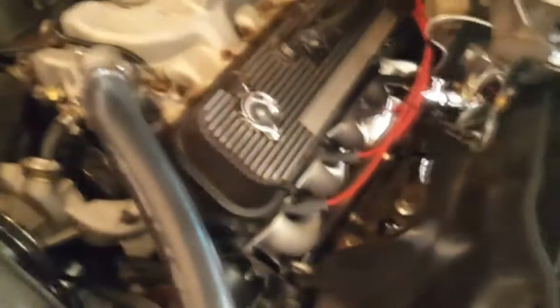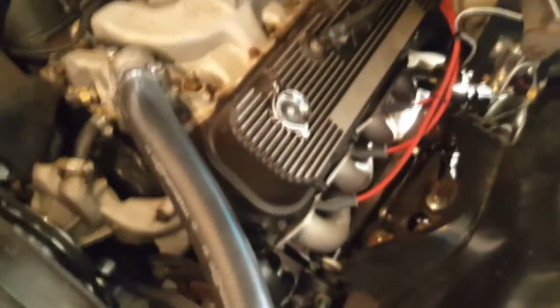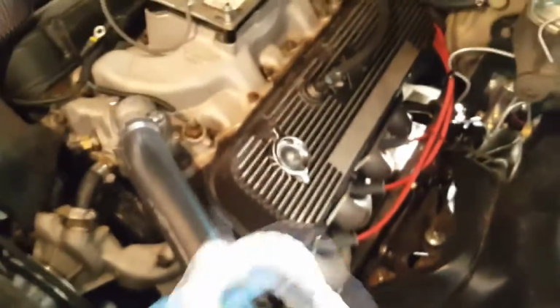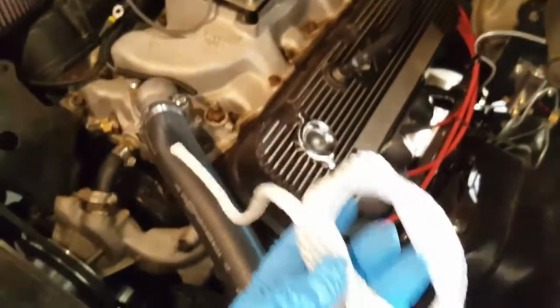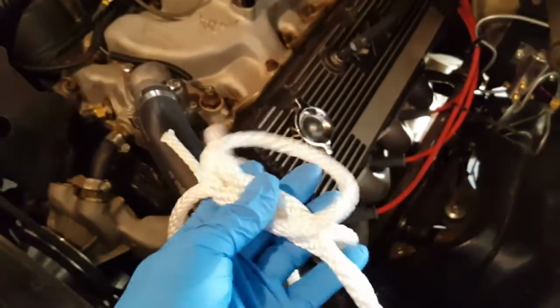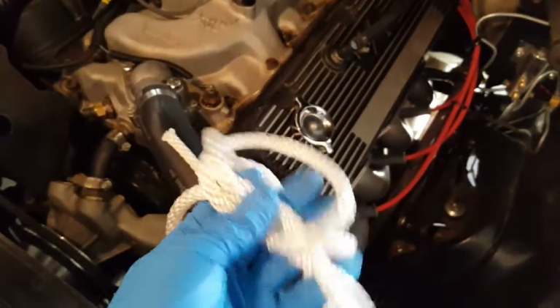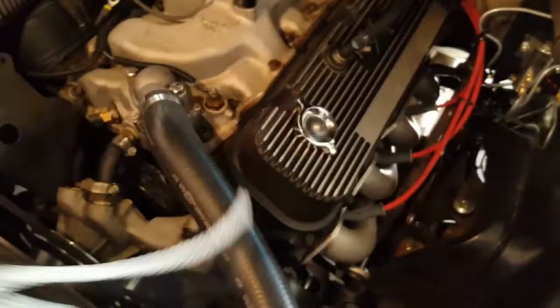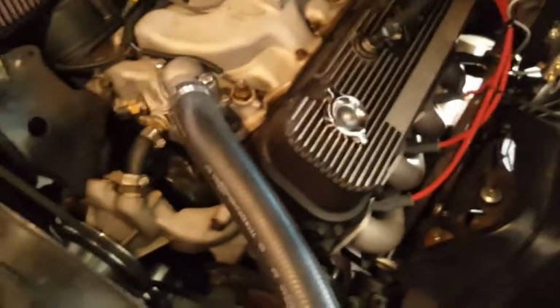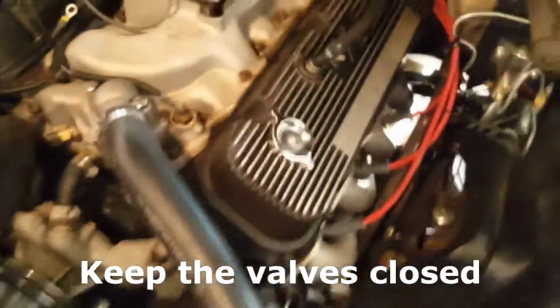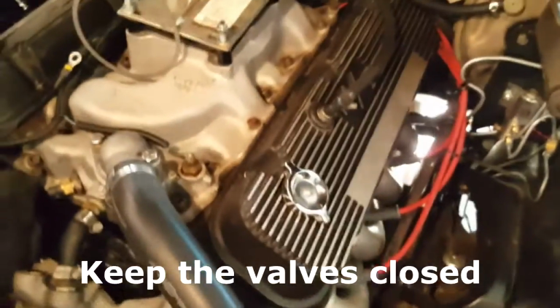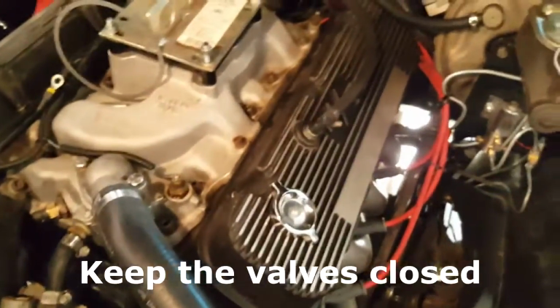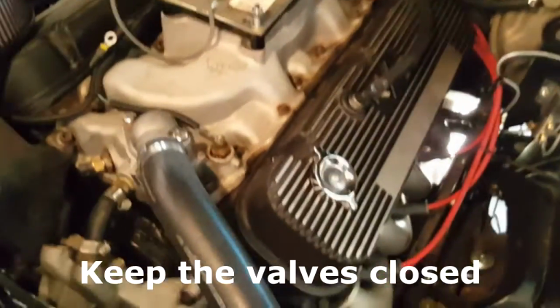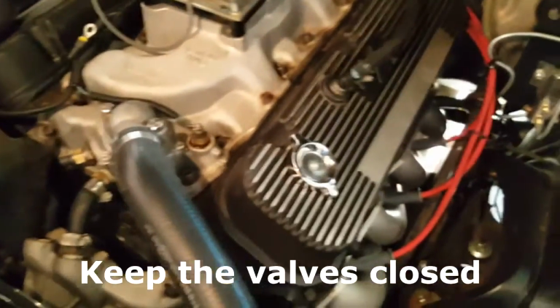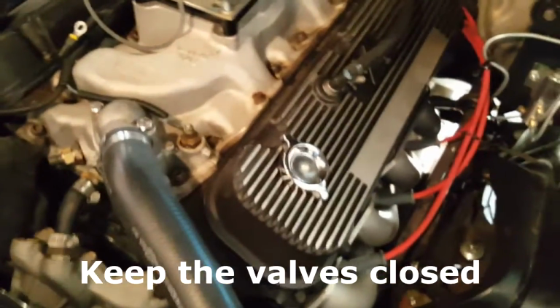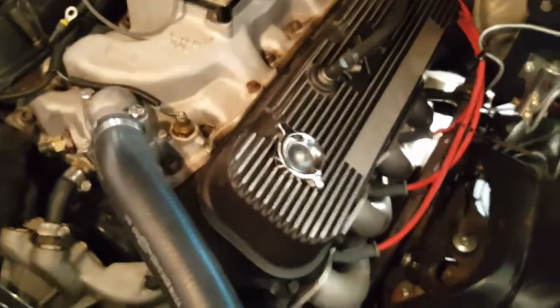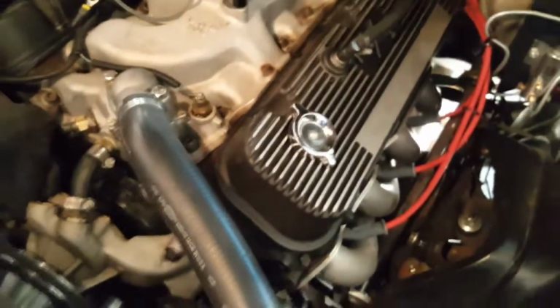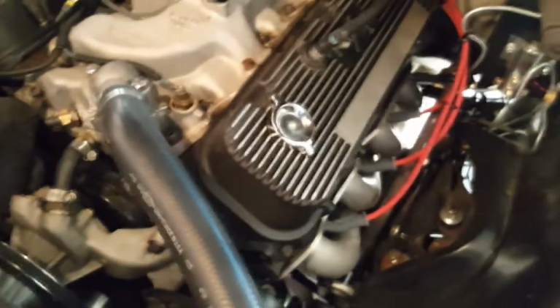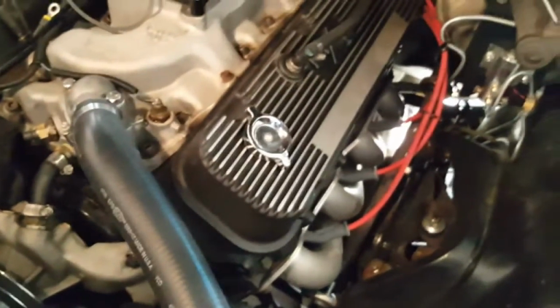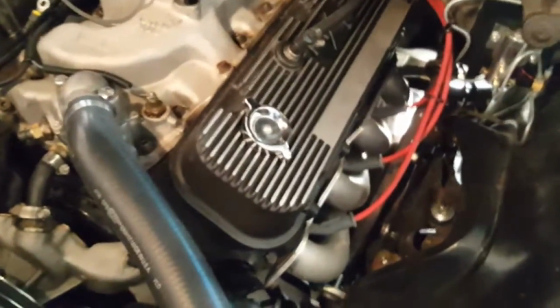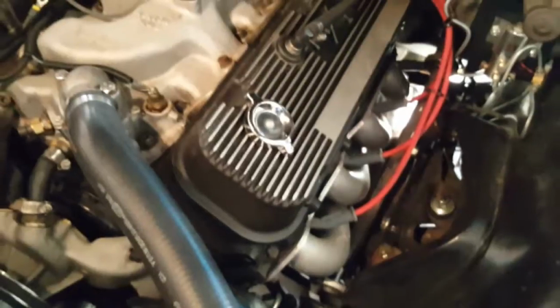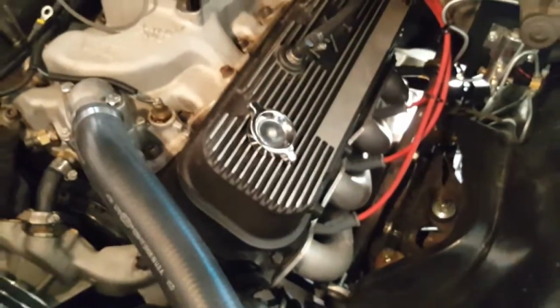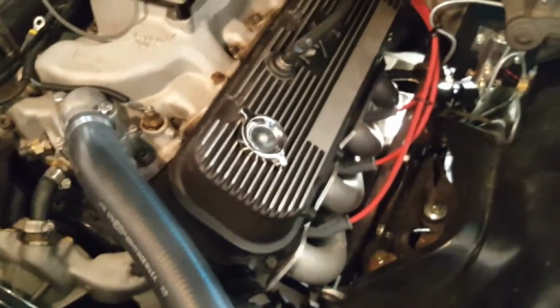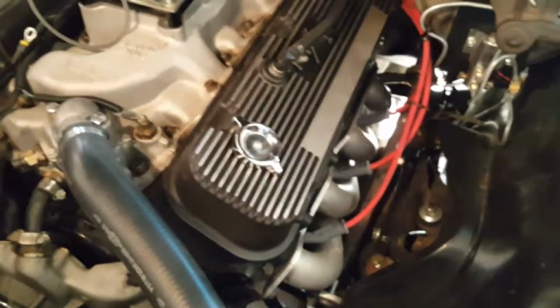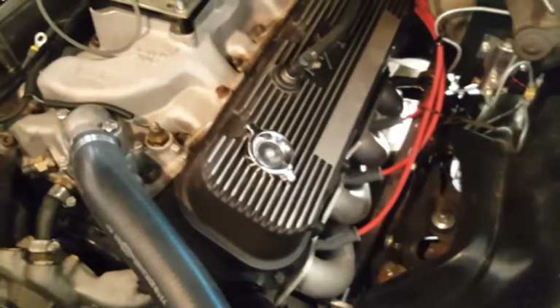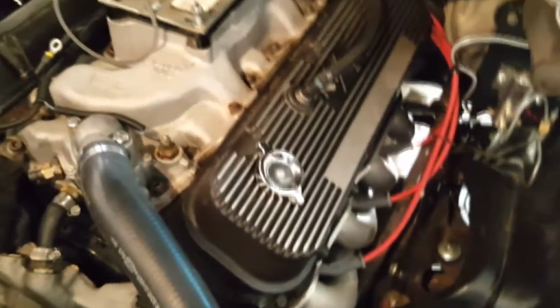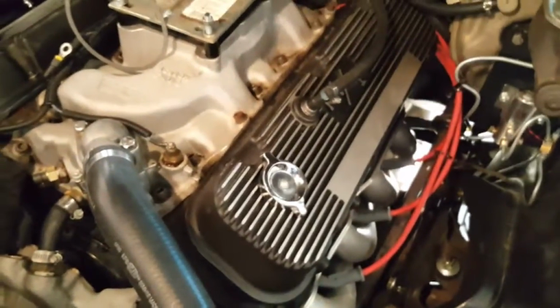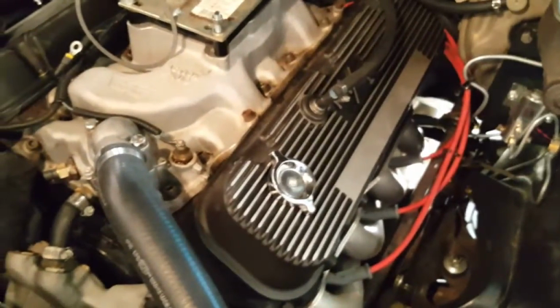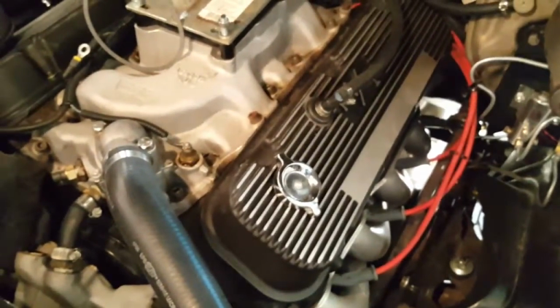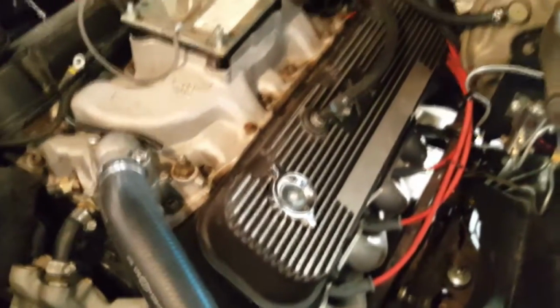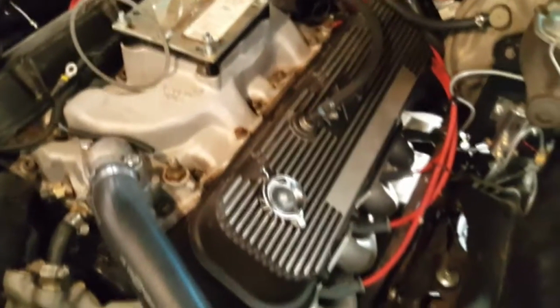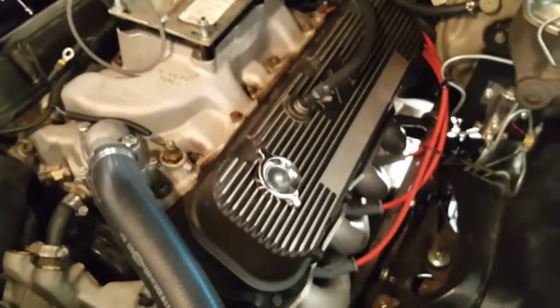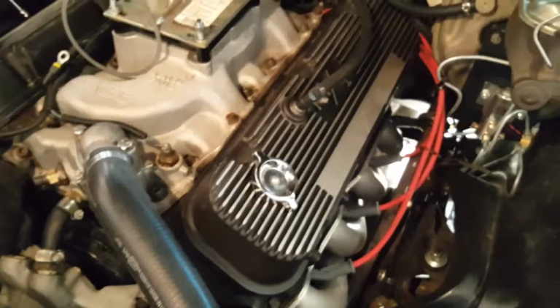We're going to be using the rope trick to actually keep the valves open — I'll explain that a little bit later. But the first thing we need to do is pull the valve cover and get this thing onto TDC on the compression stroke, so here we go.